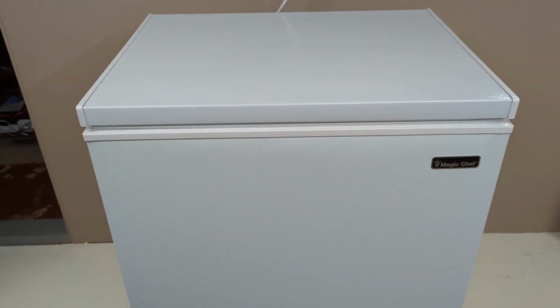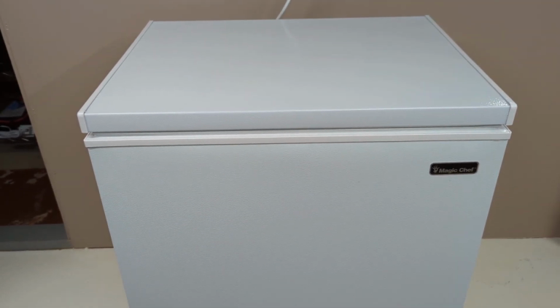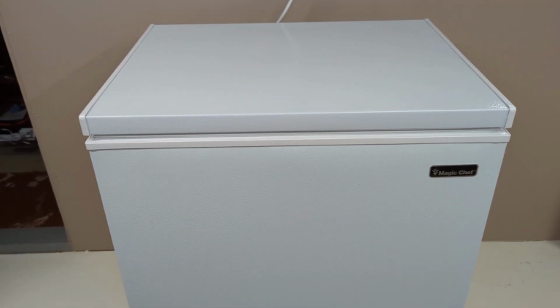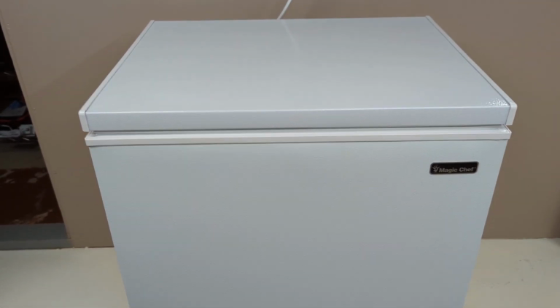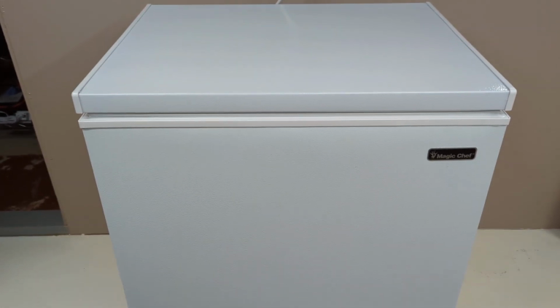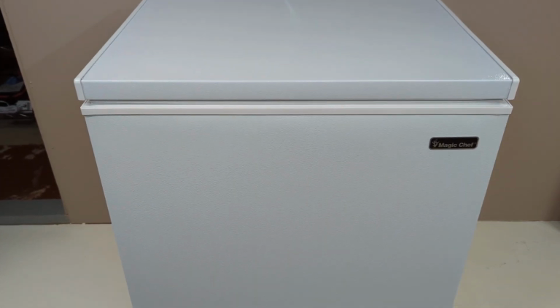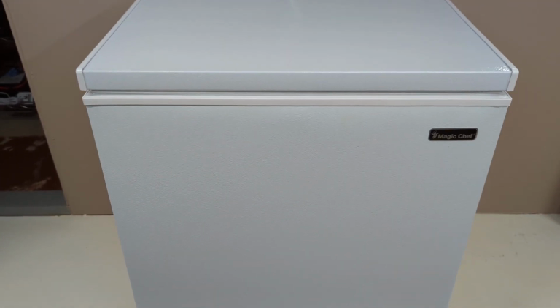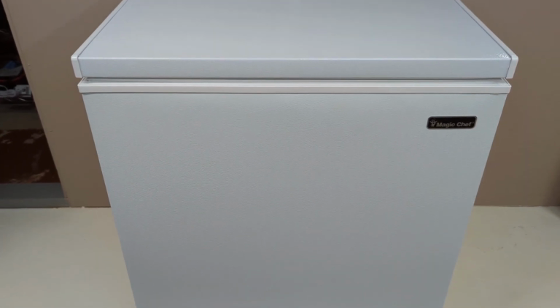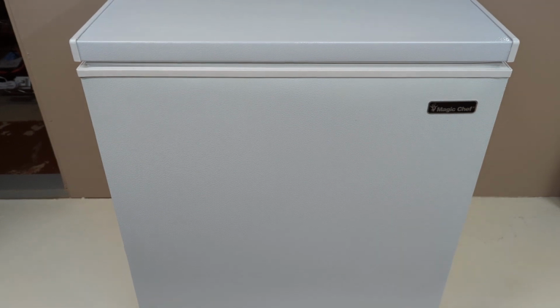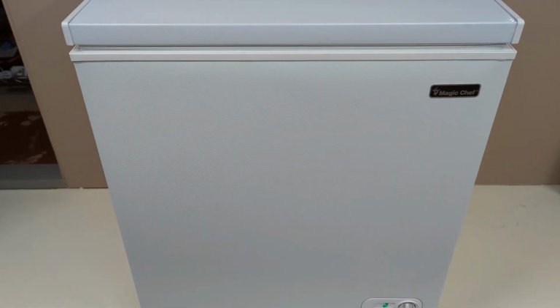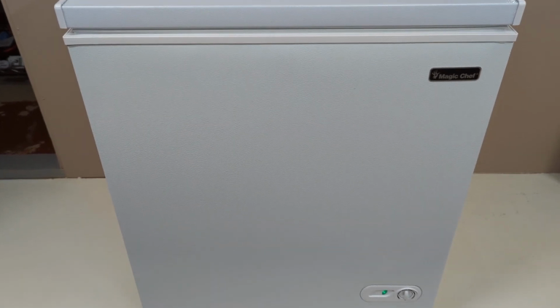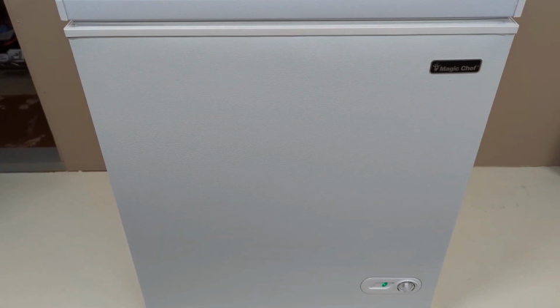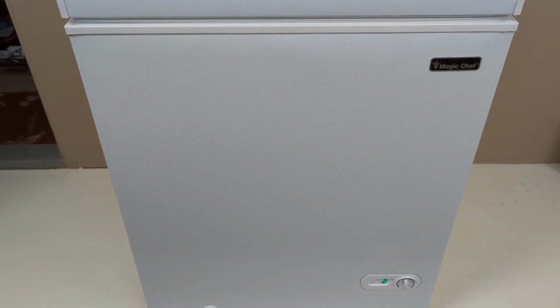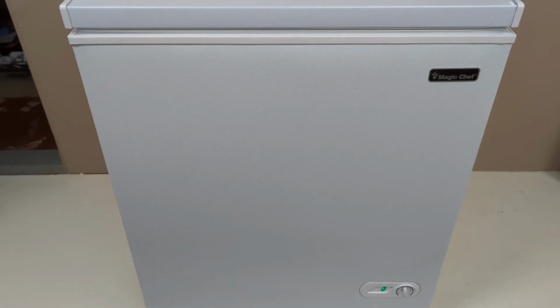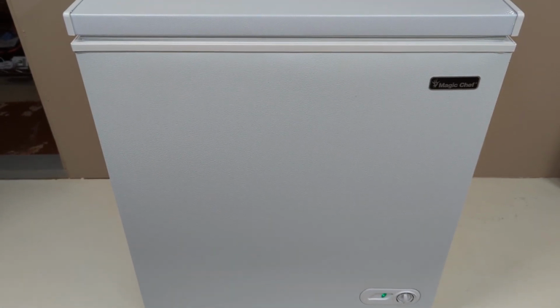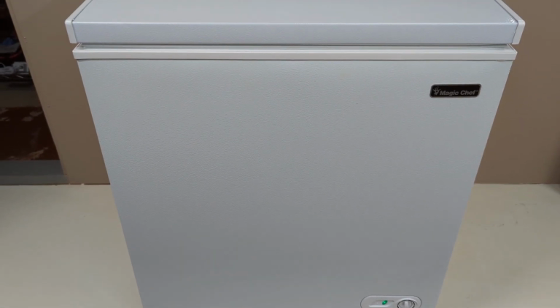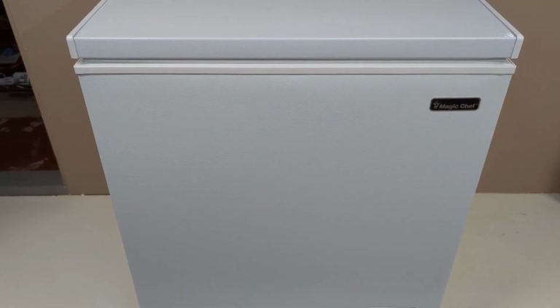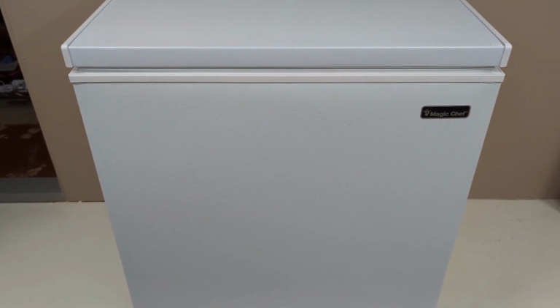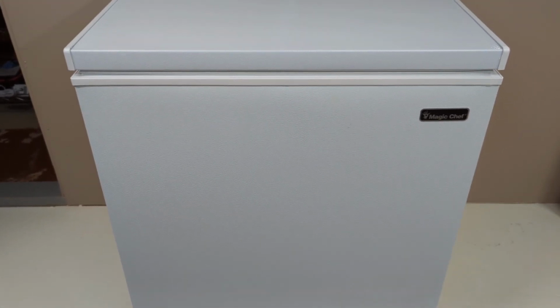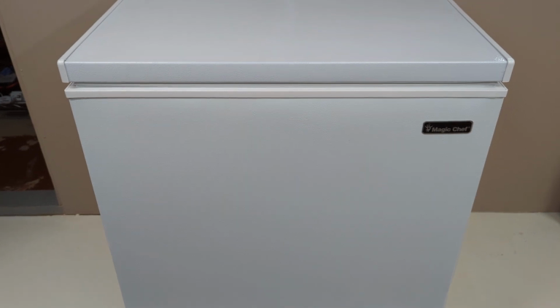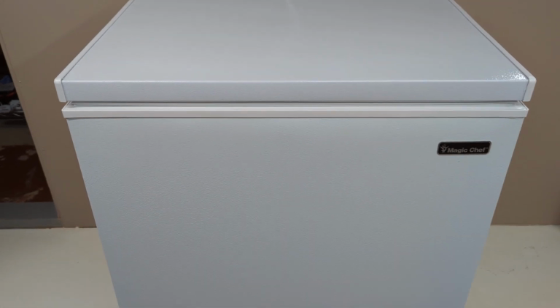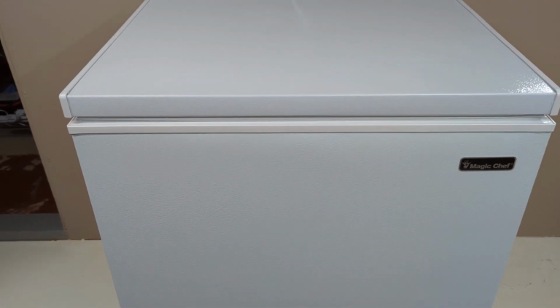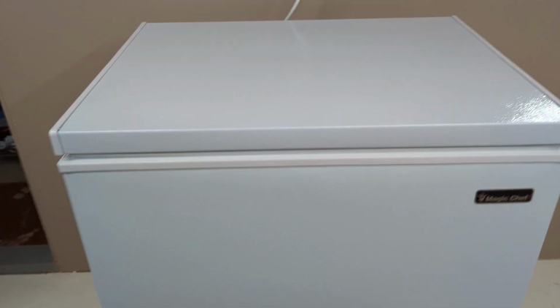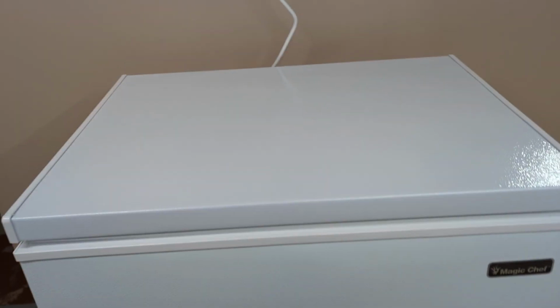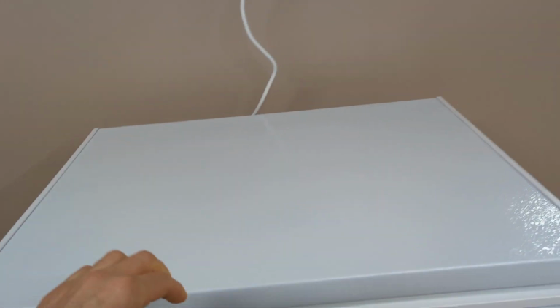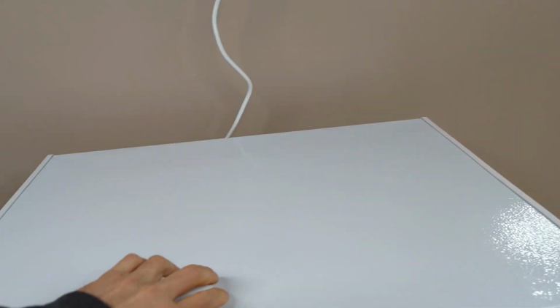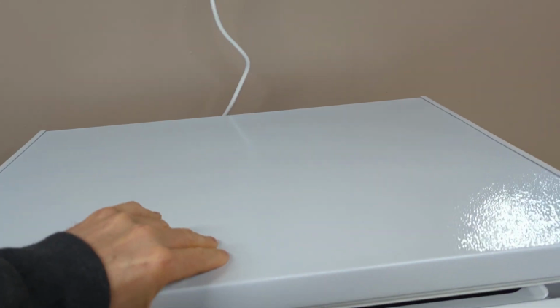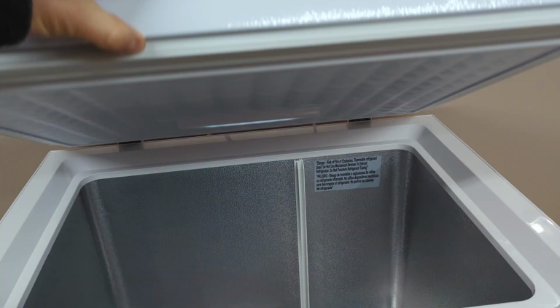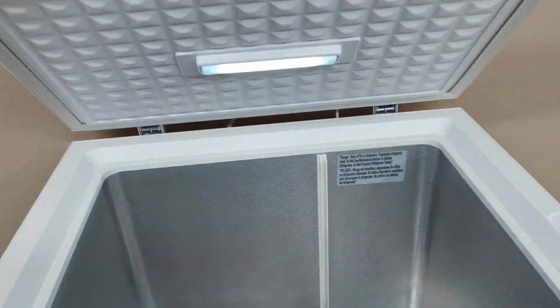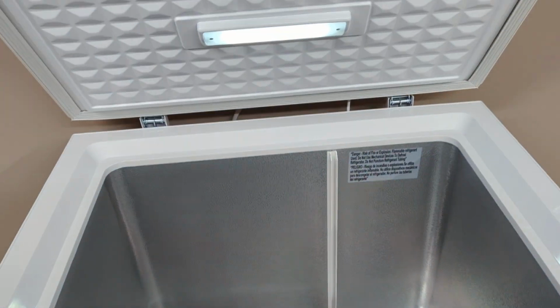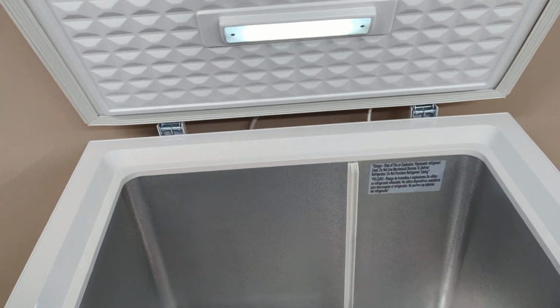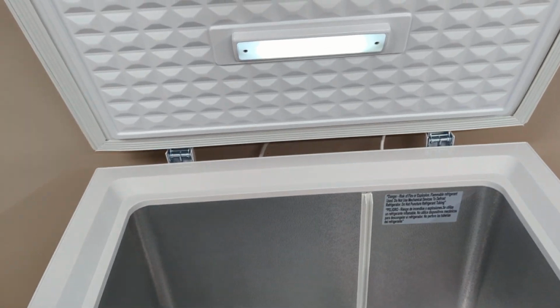This is the 5 cubic foot Magic Chef from Home Depot. I think it was a regular price of $179.99, and with tax it's about $193 out the door.